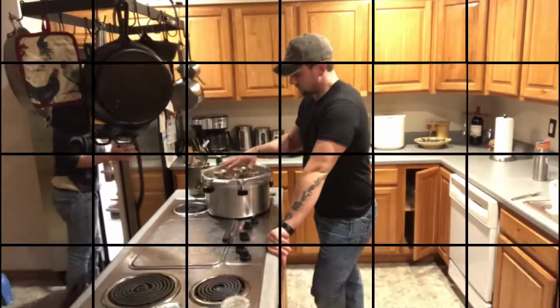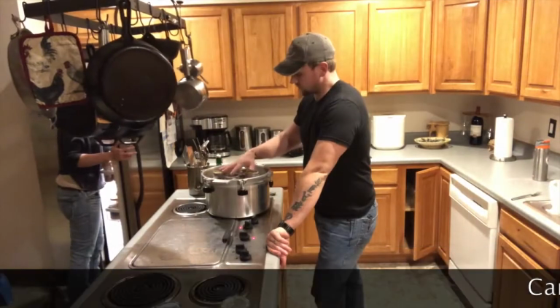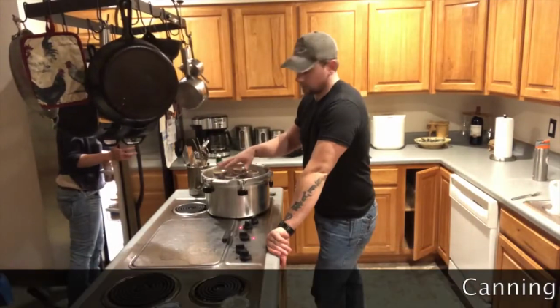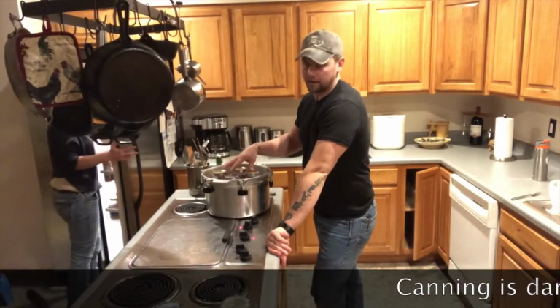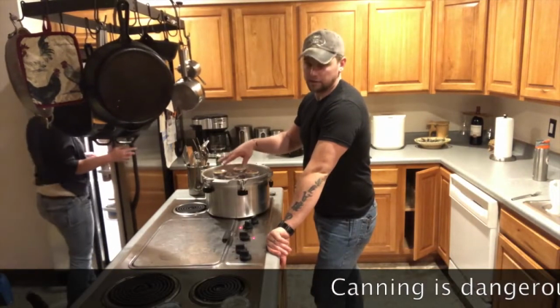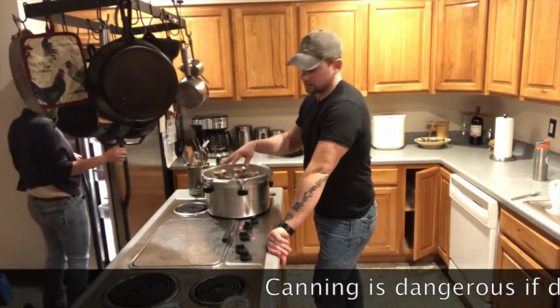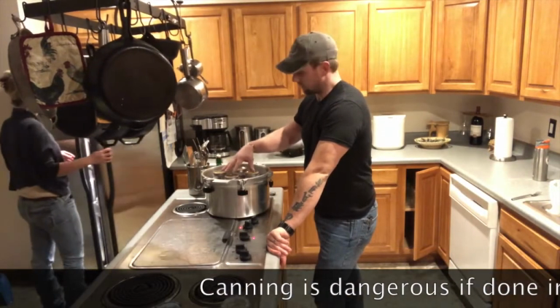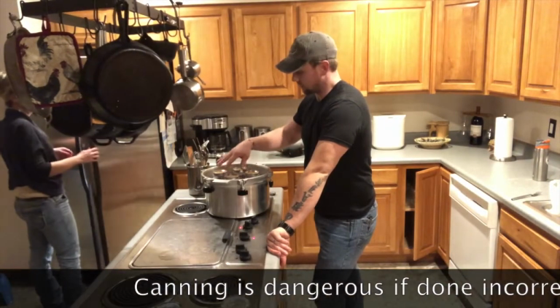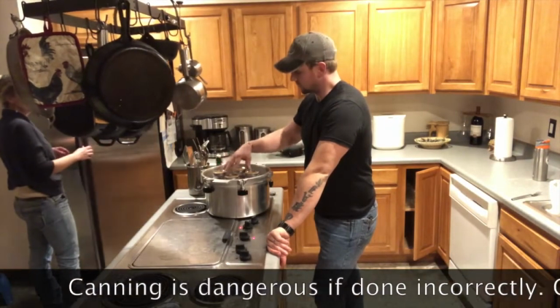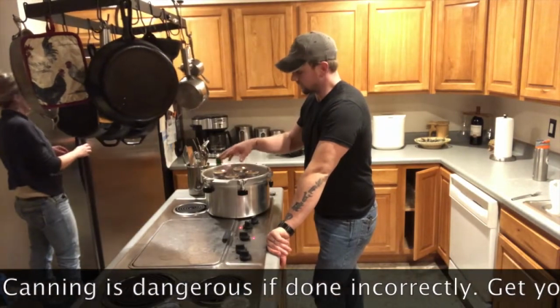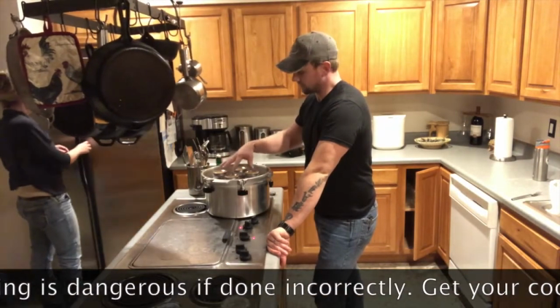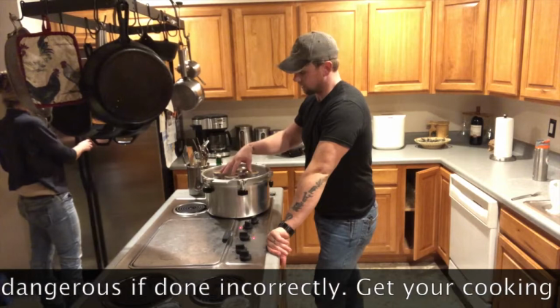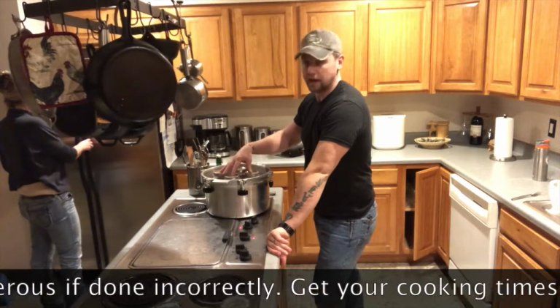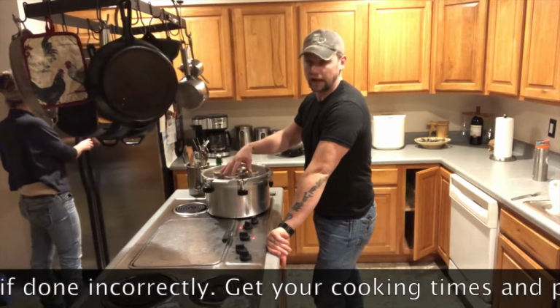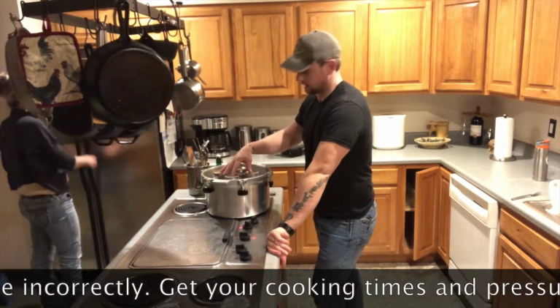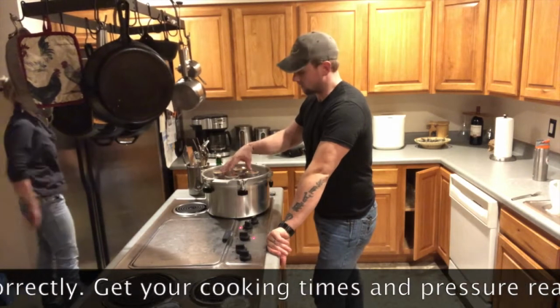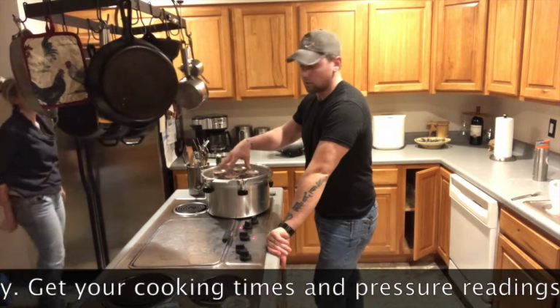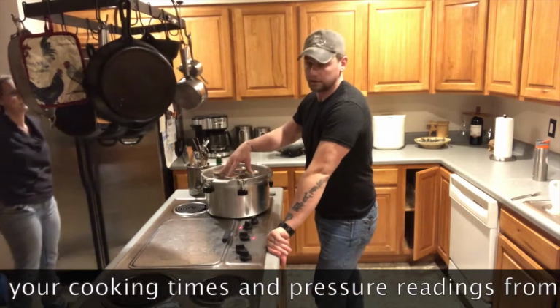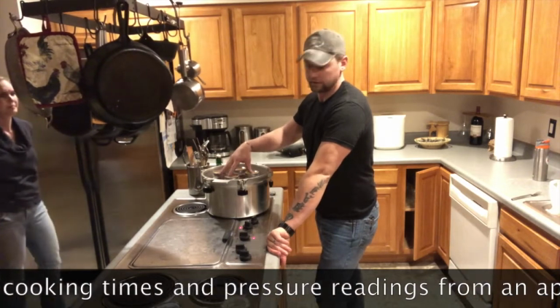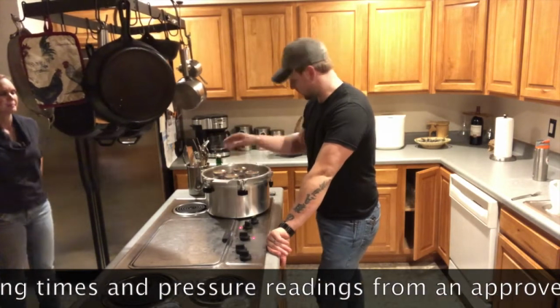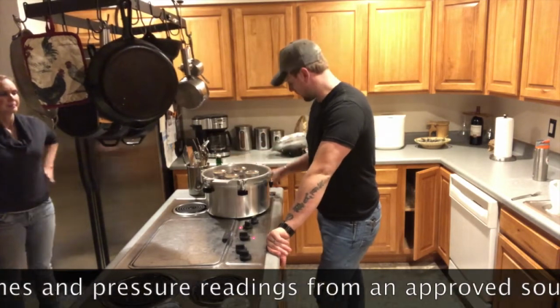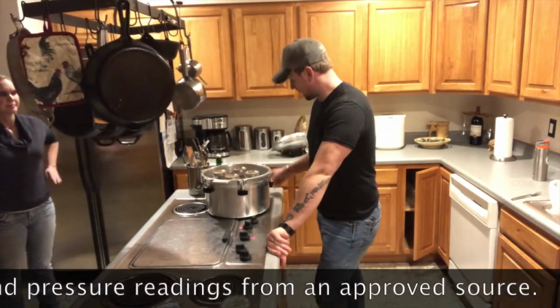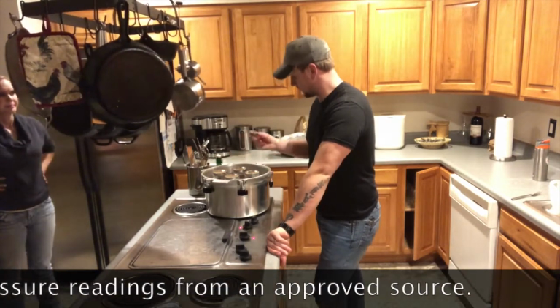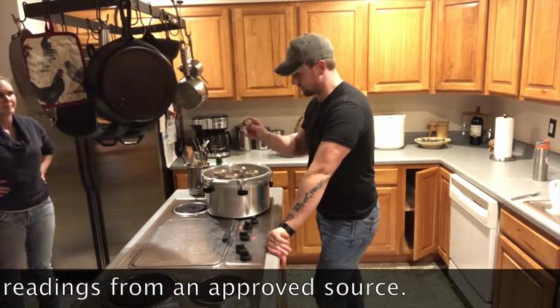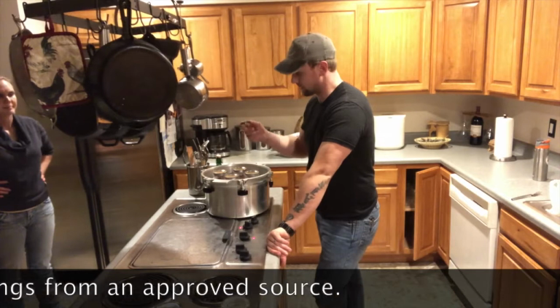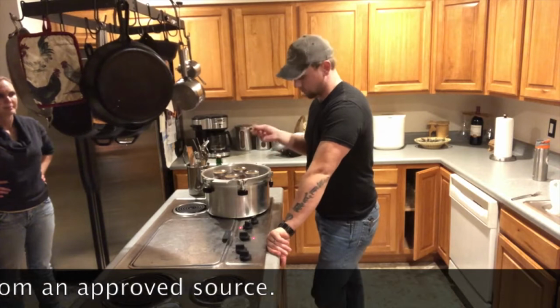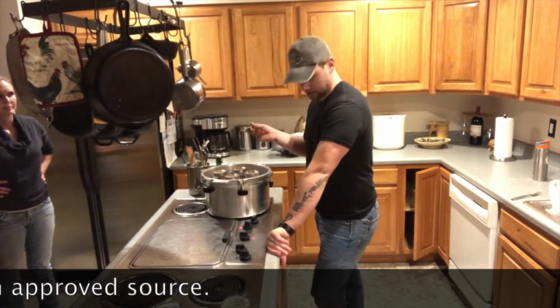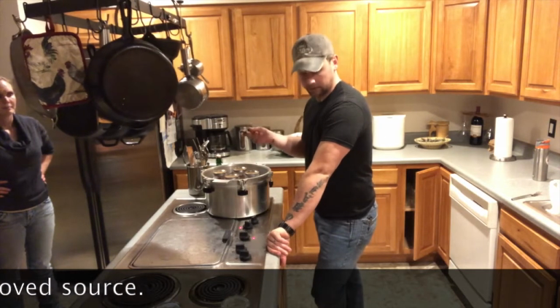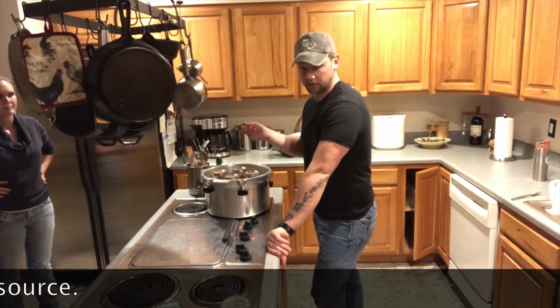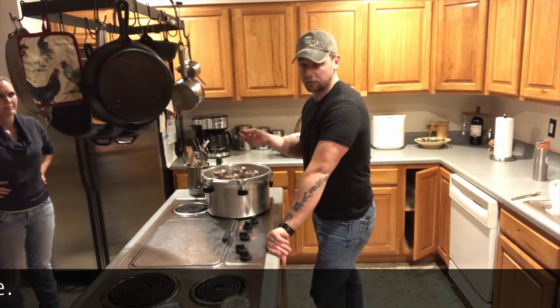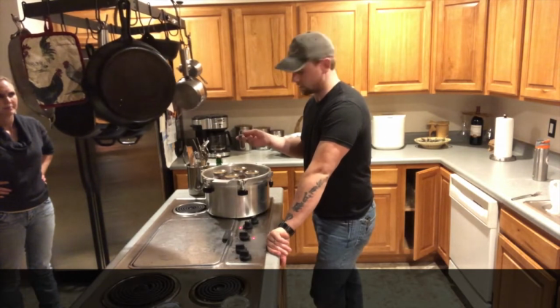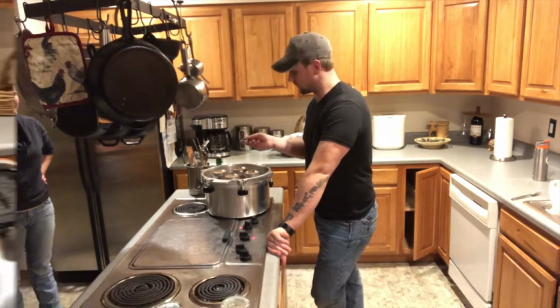We want to make sure that you look up on either the USDA or any other approved site to figure out what the actual canning times are. We're running this for an hour and a half at 10 psi, which will change depending on your canner or your altitude.